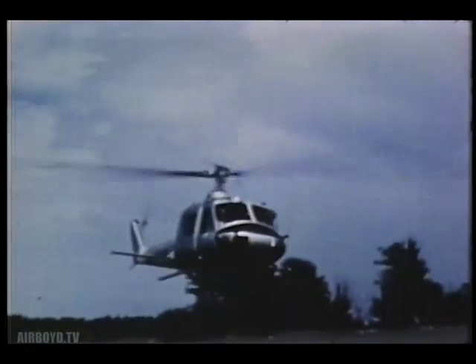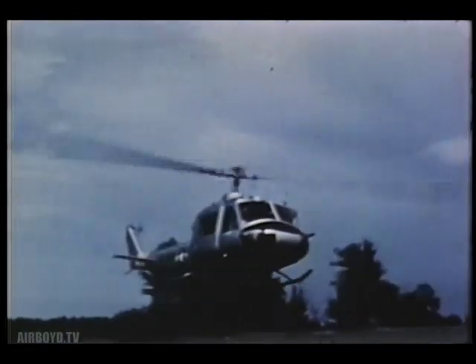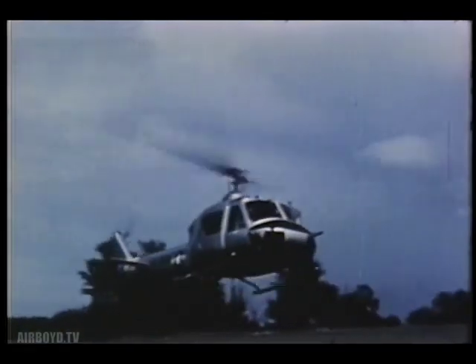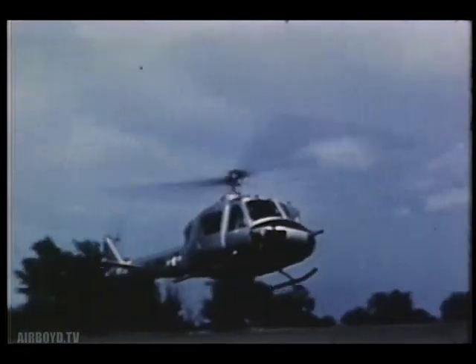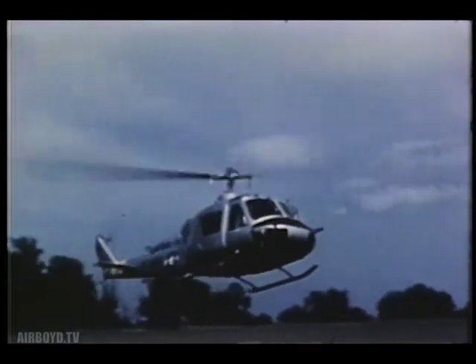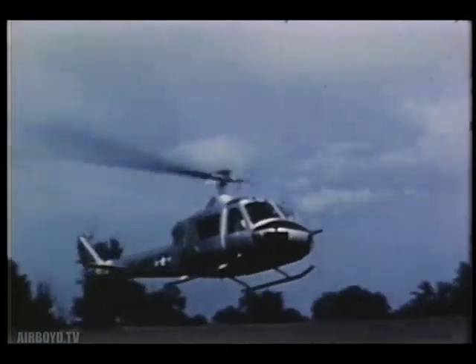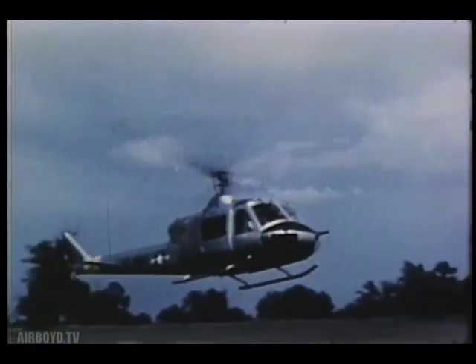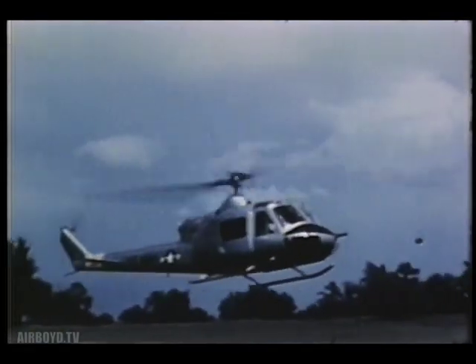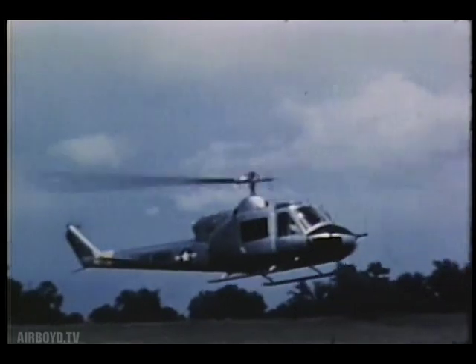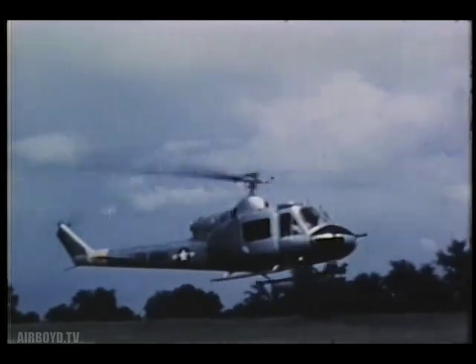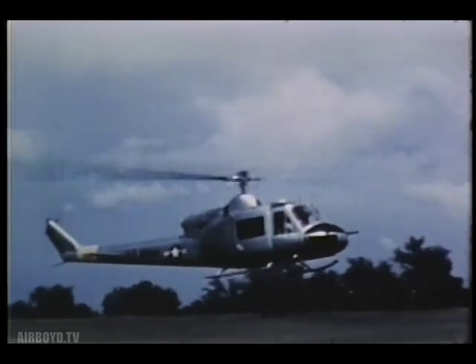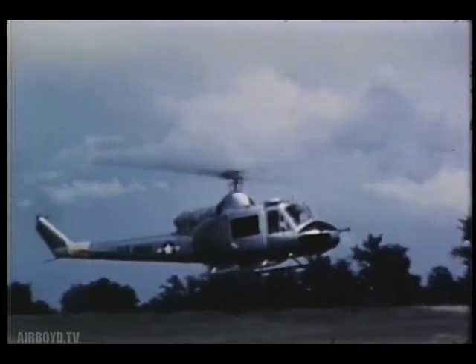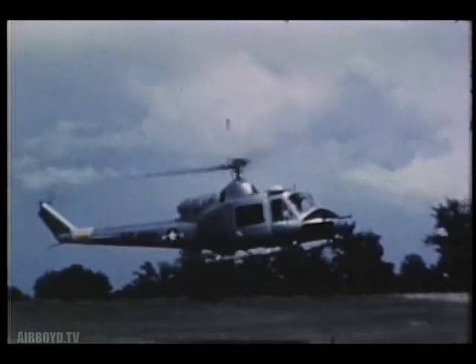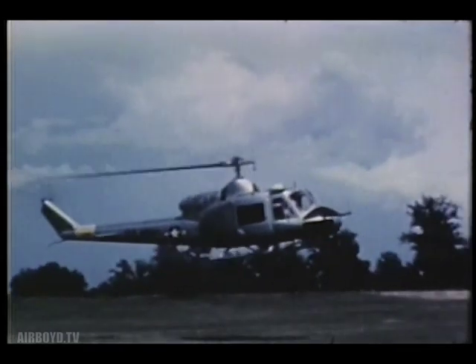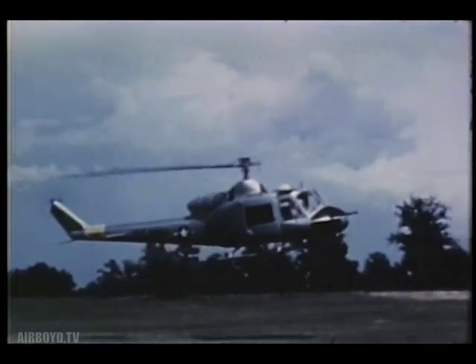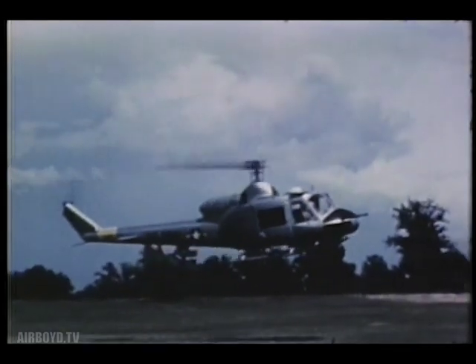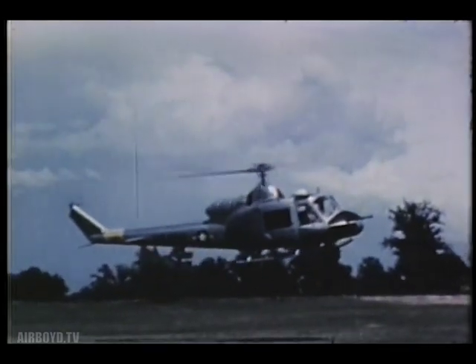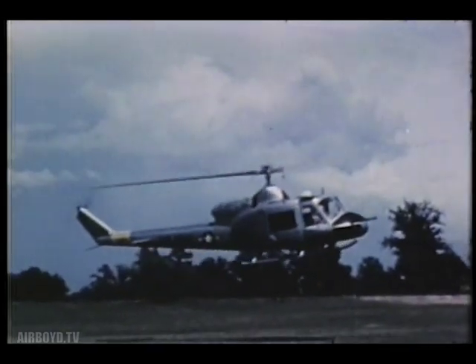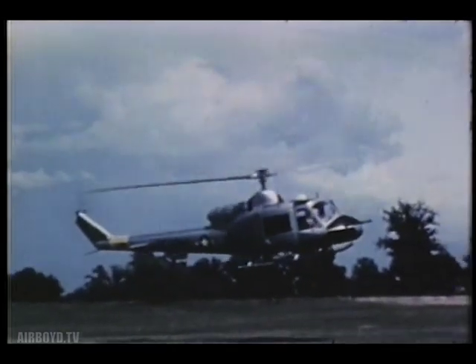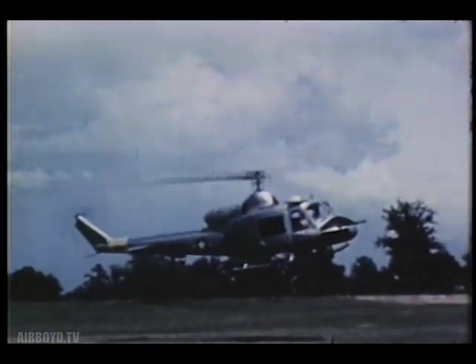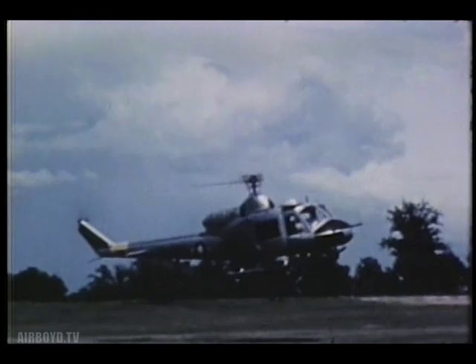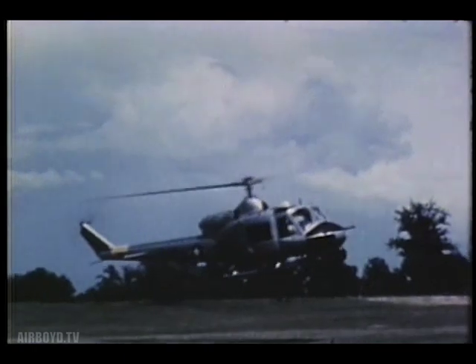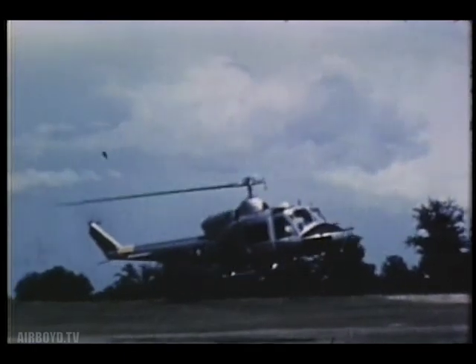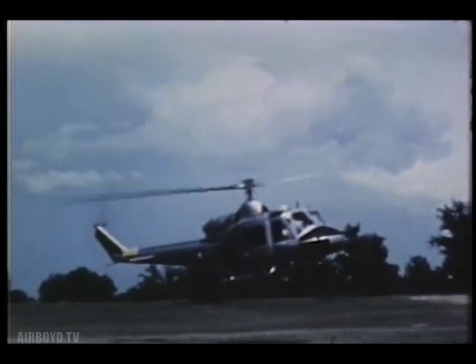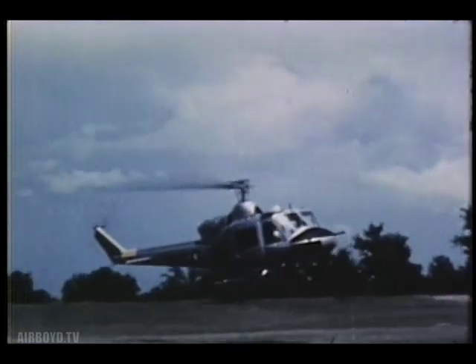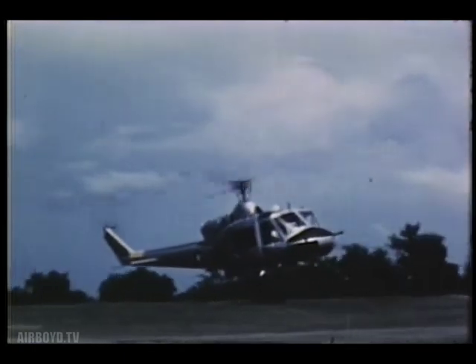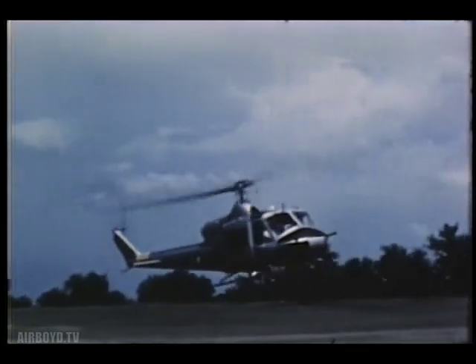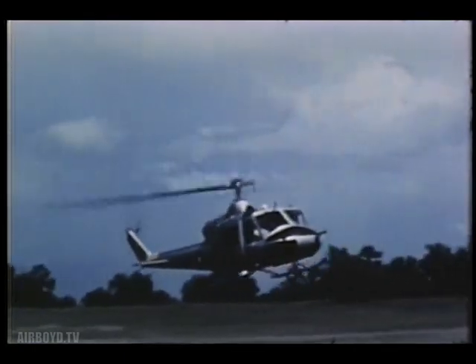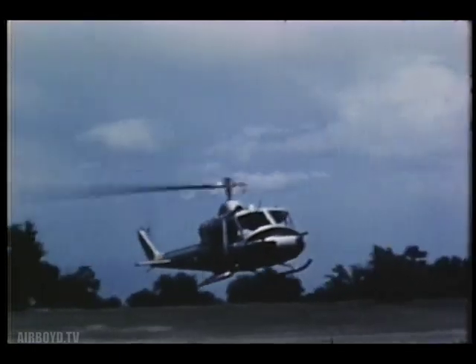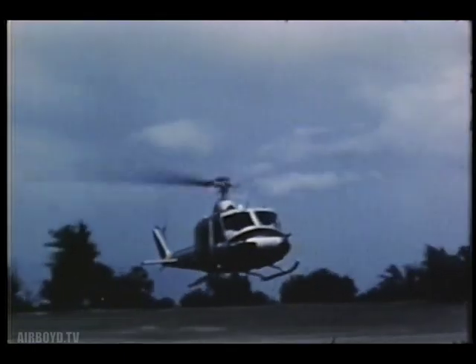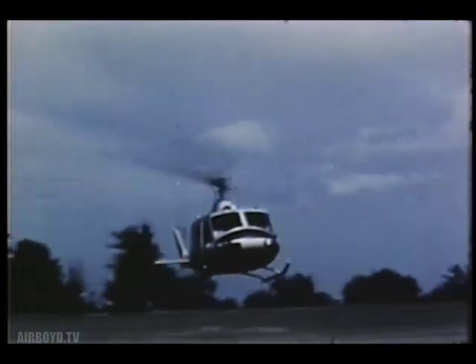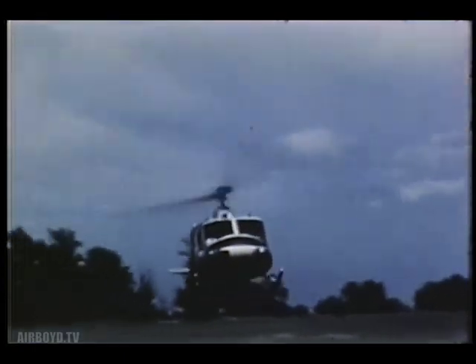It will run on jet fuel, kerosene, or automobile gasoline. Since its parts can be quickly replaced, Iroquois is particularly easy to maintain in the field.